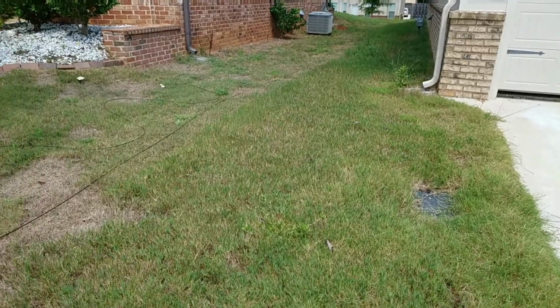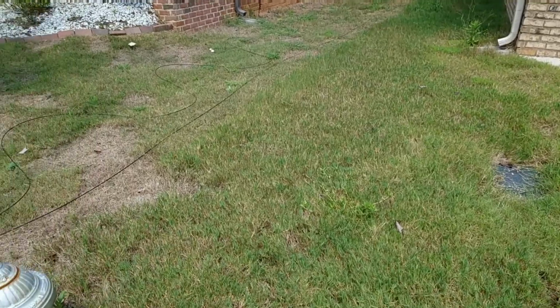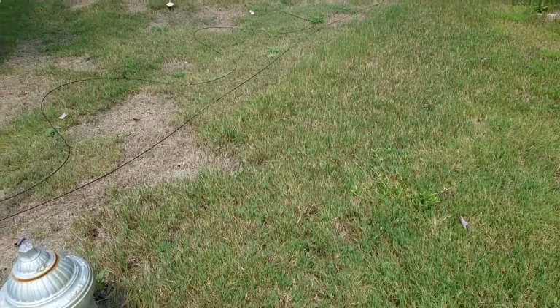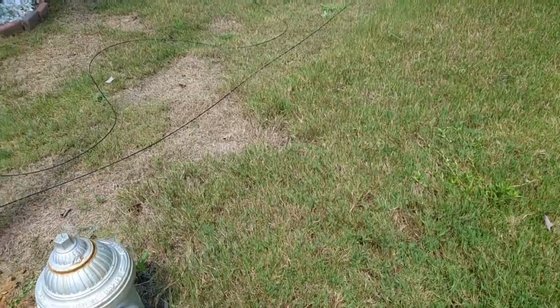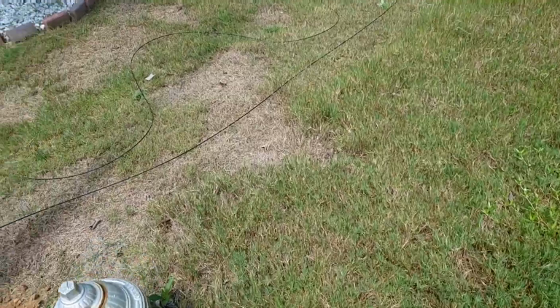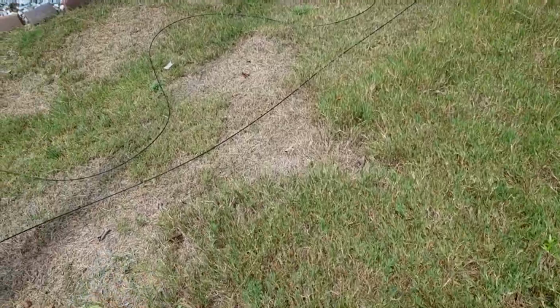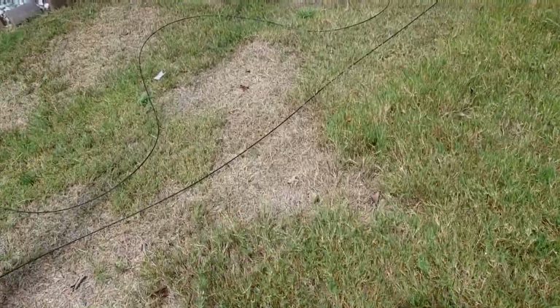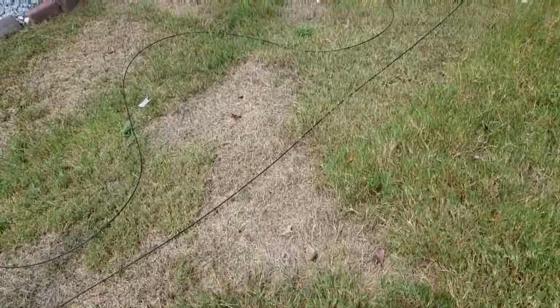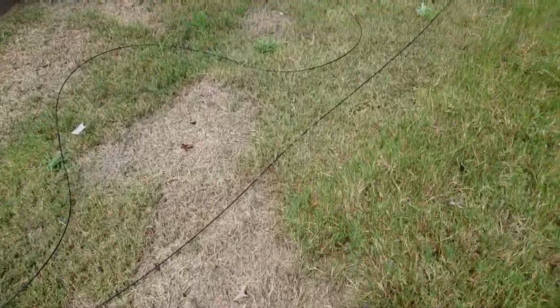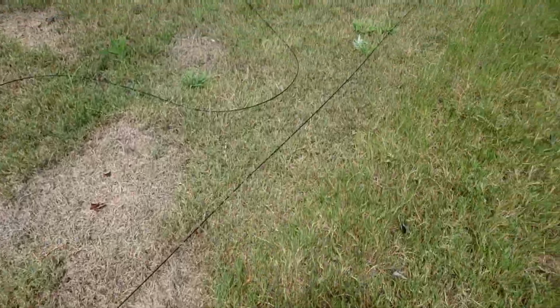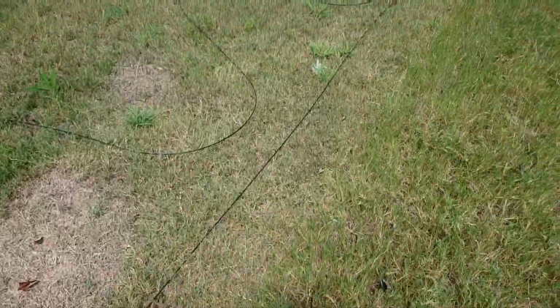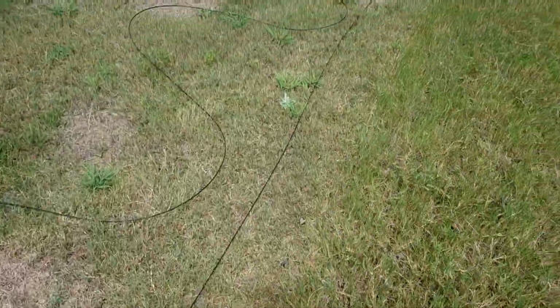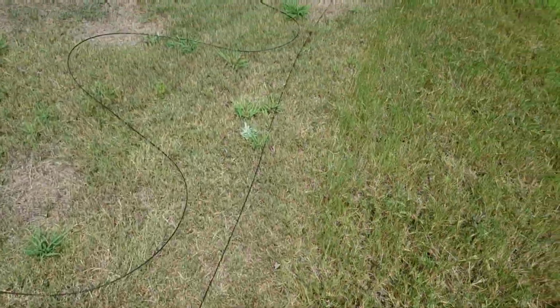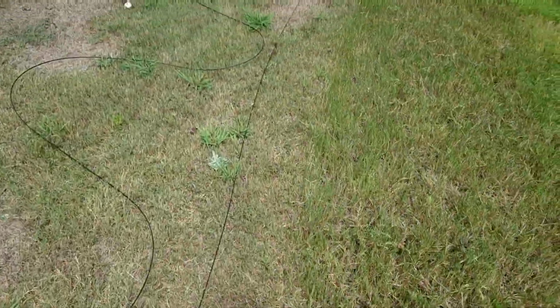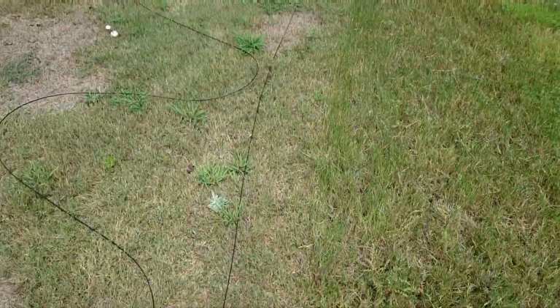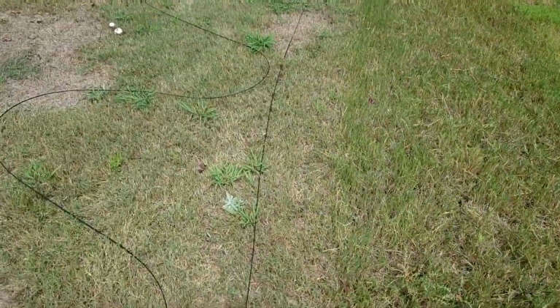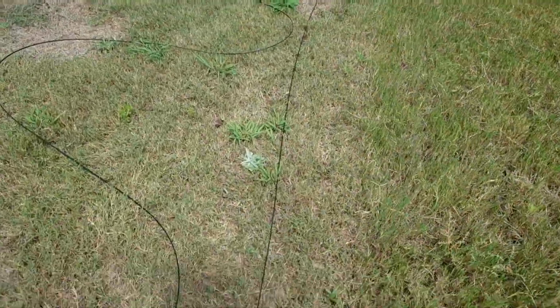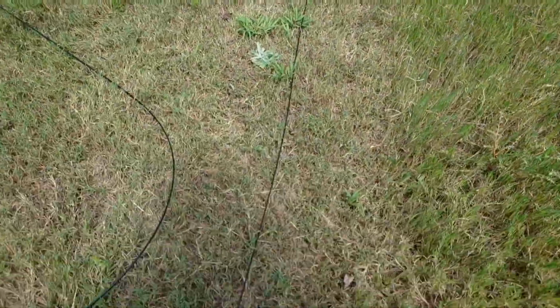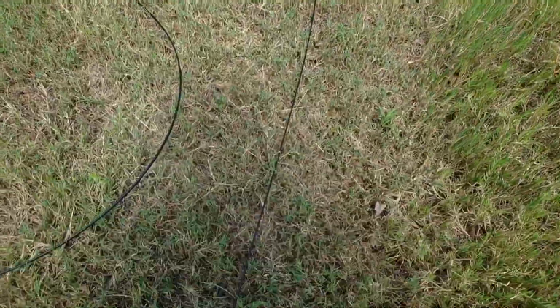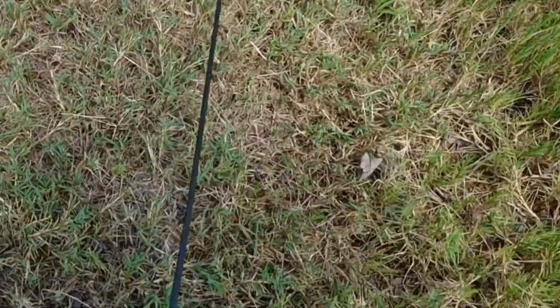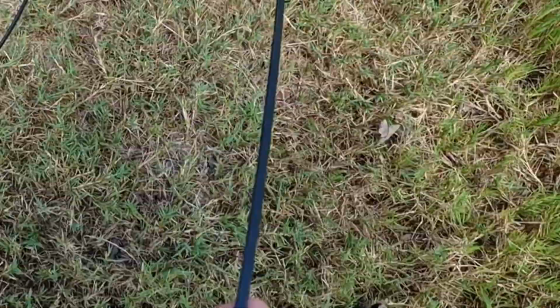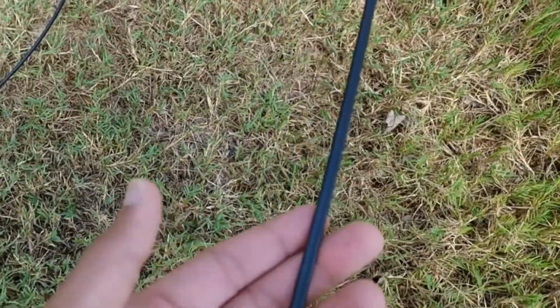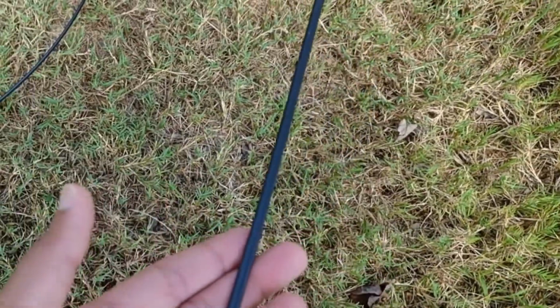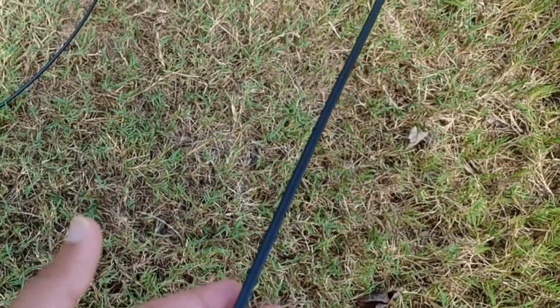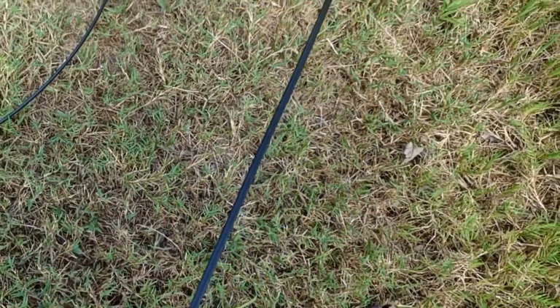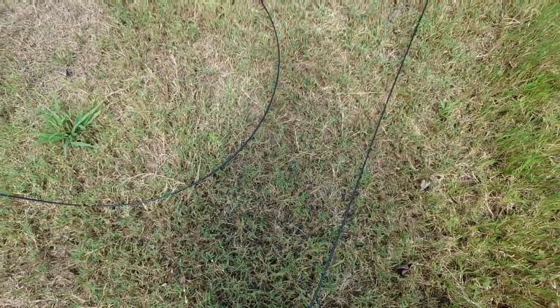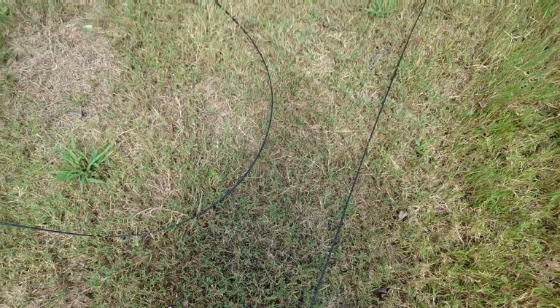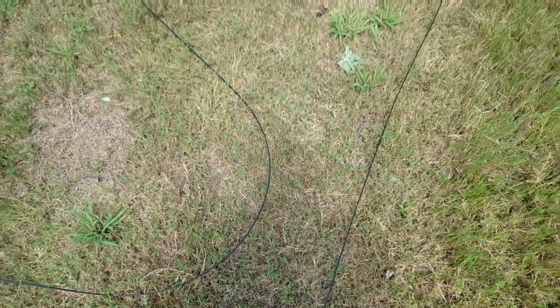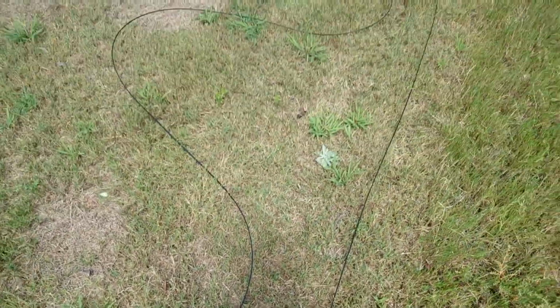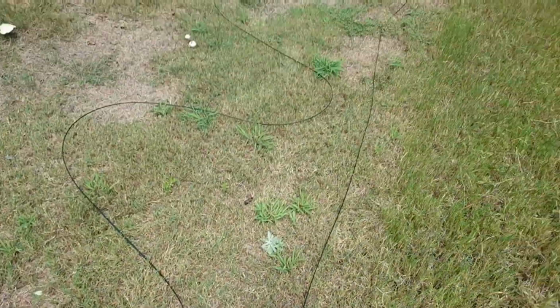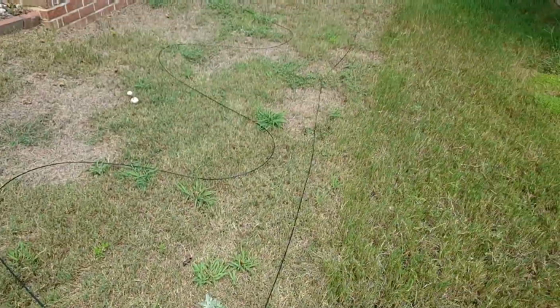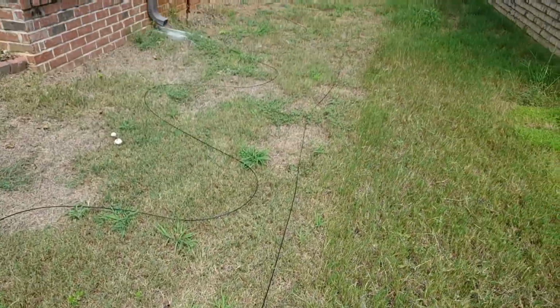This is the fiber wire itself here. It's pretty thin compared to regular coaxial cable.